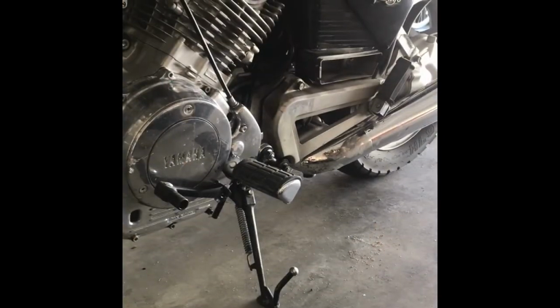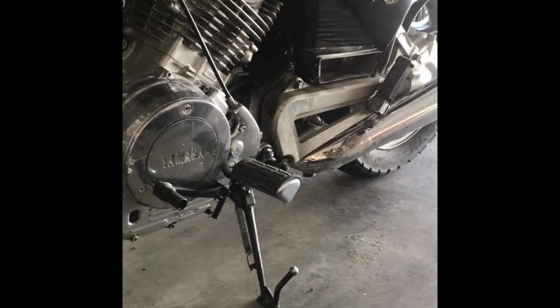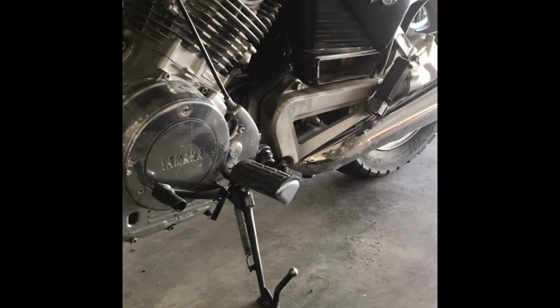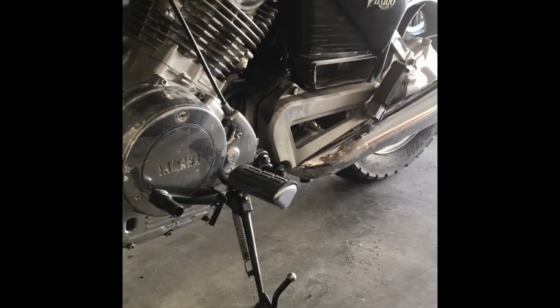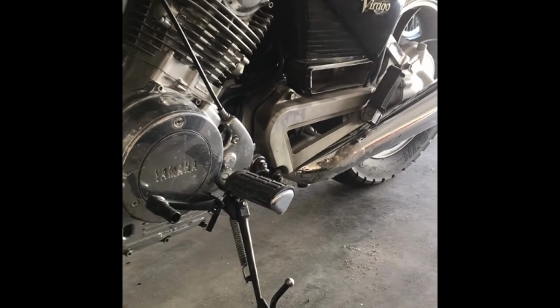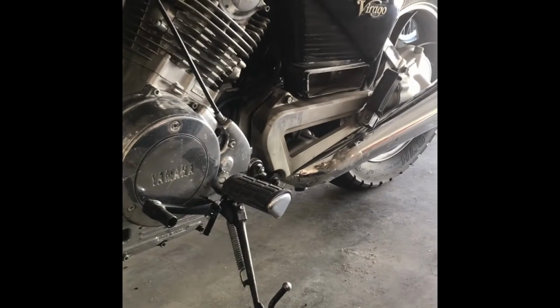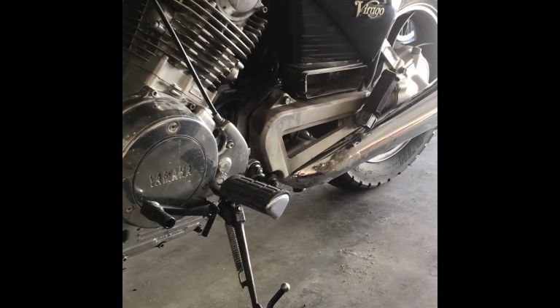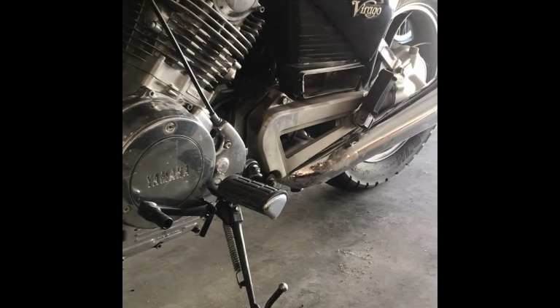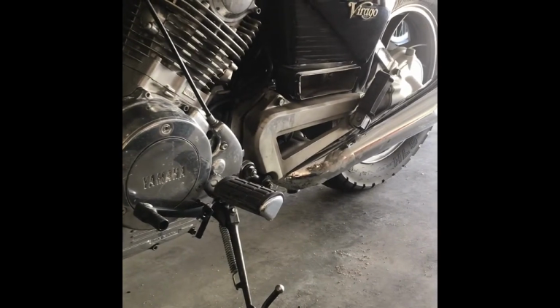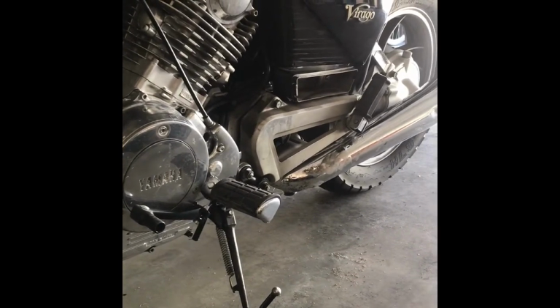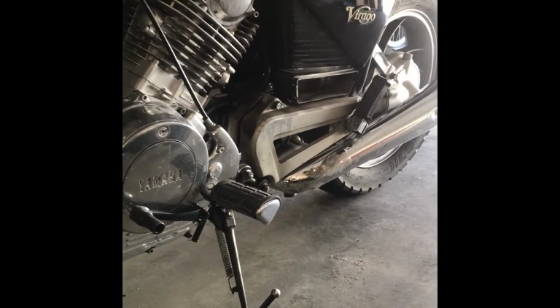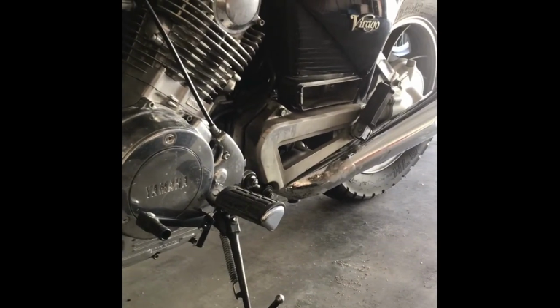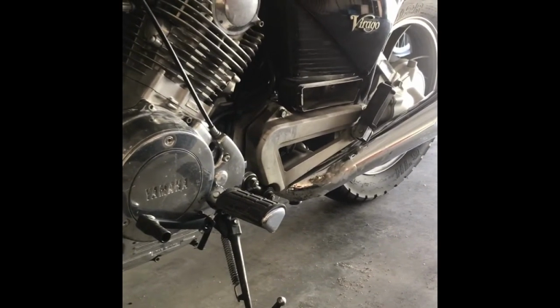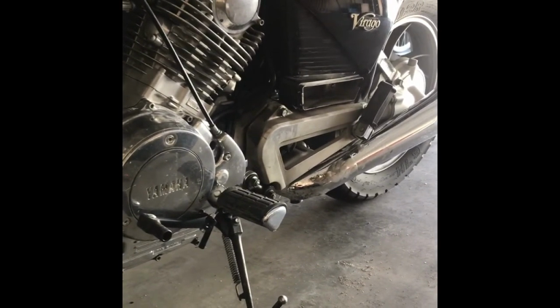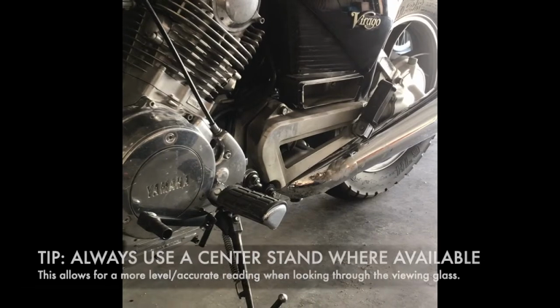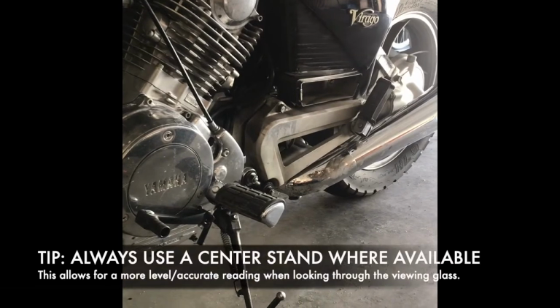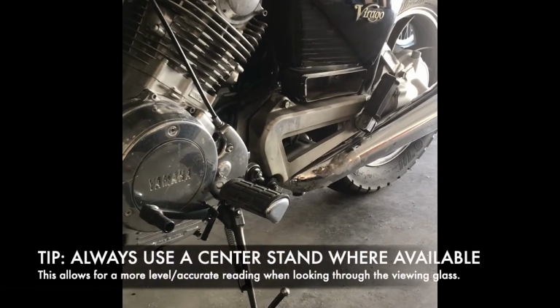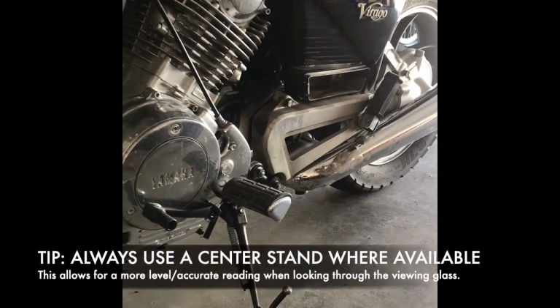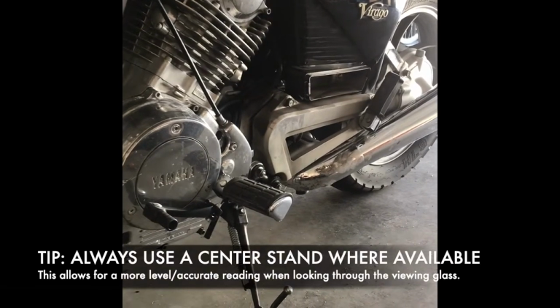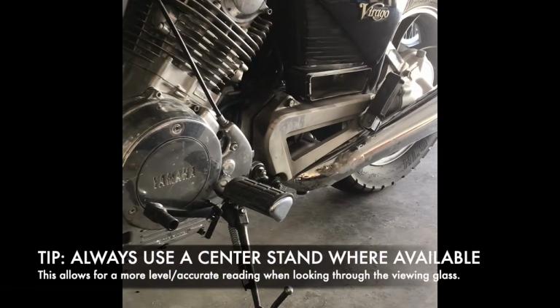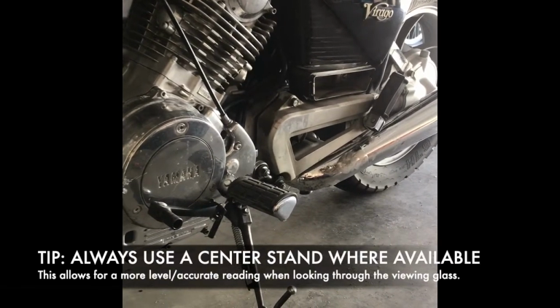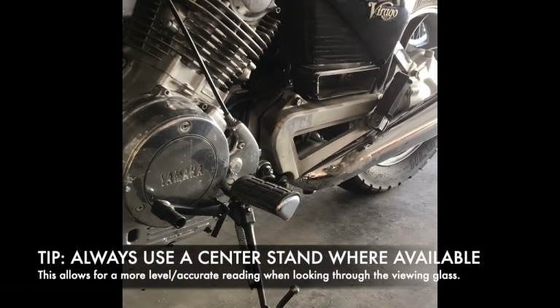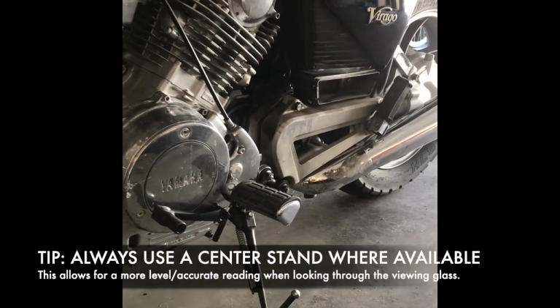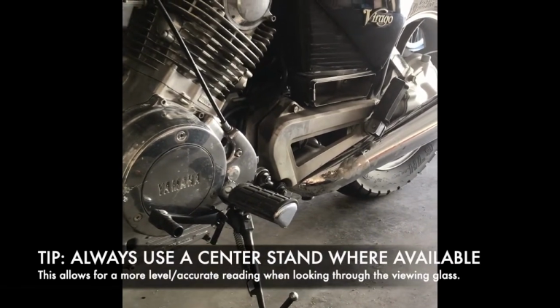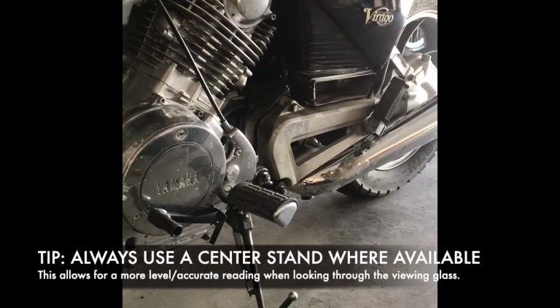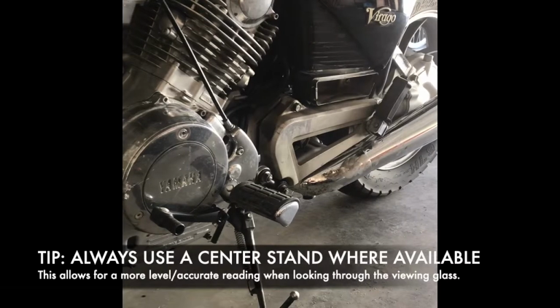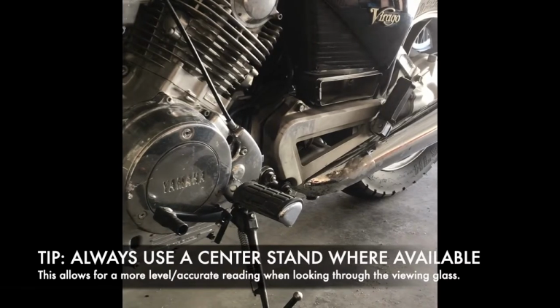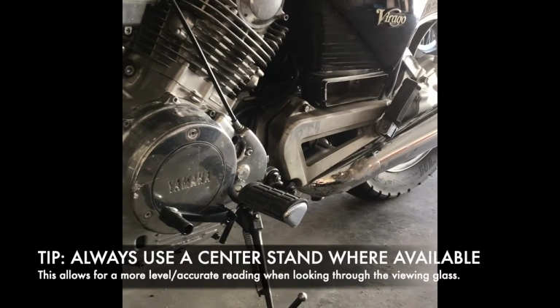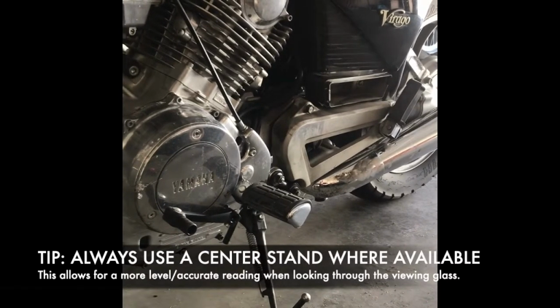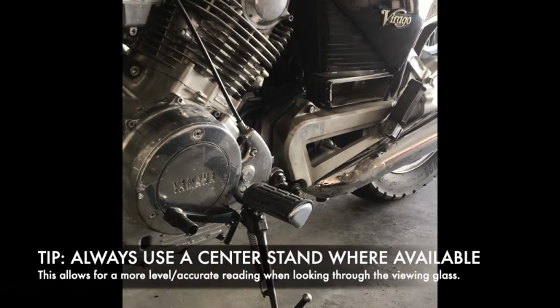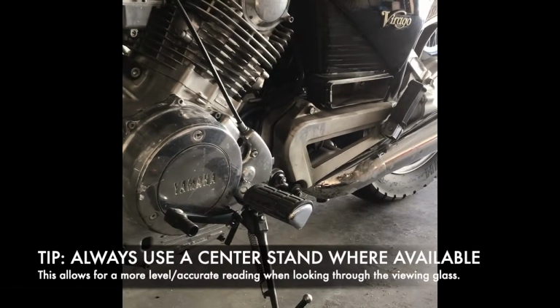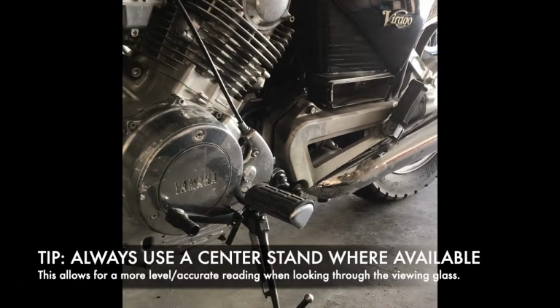If you have a center stand, that's the best way of going about mounting the bike. This allows for it to be upright so that when you're pouring the new oil in, you can get a more accurate and level reading through the viewing glass as to how much is going in.